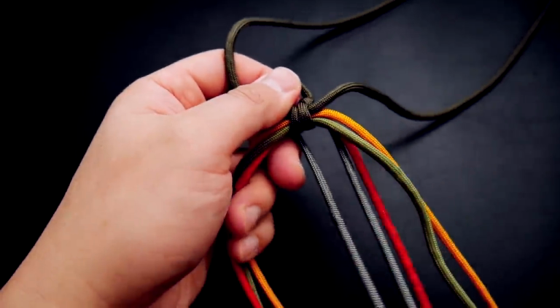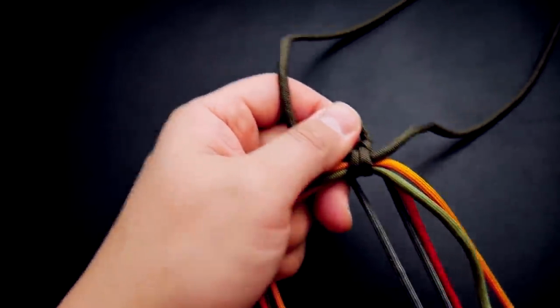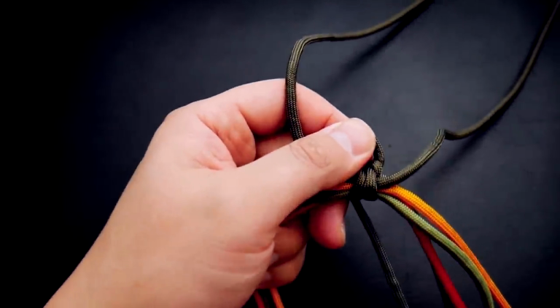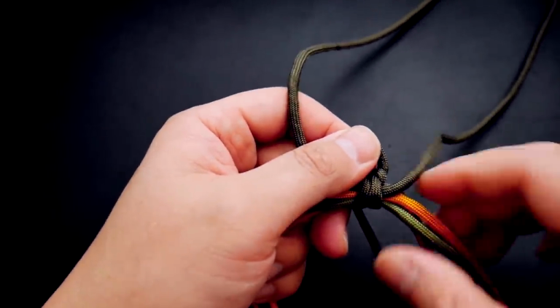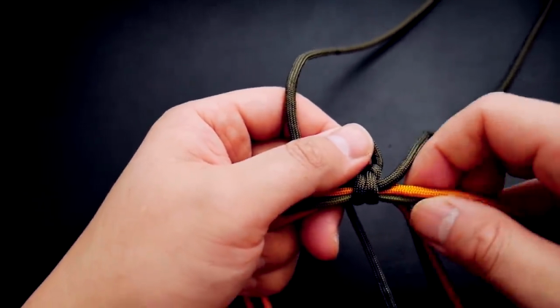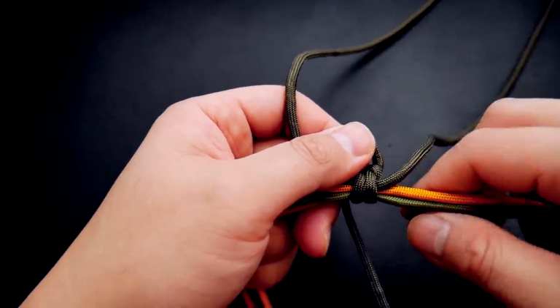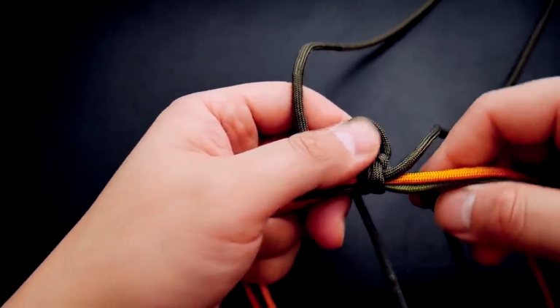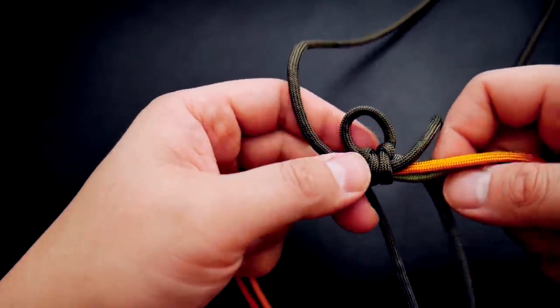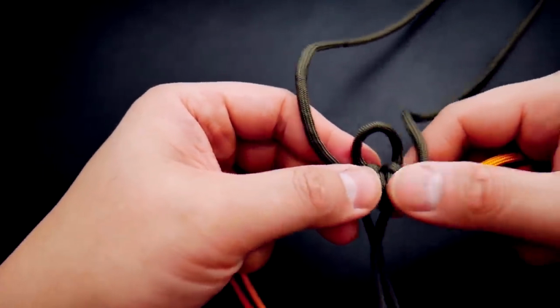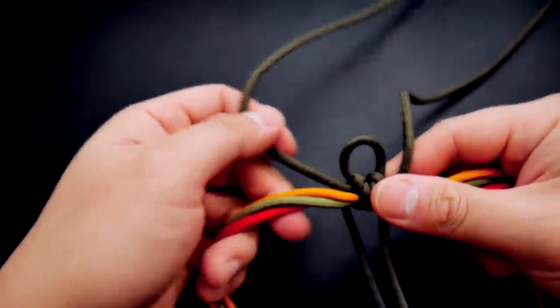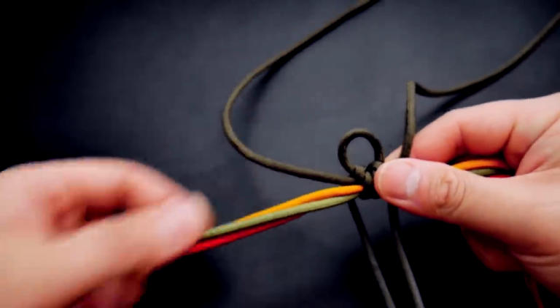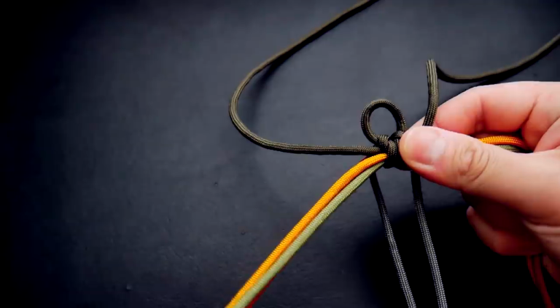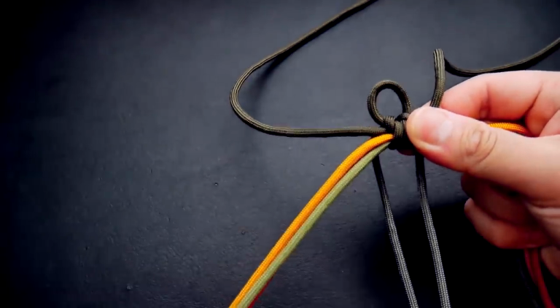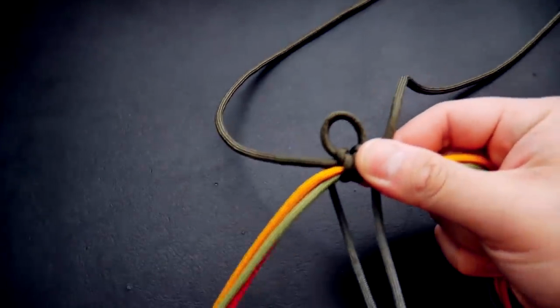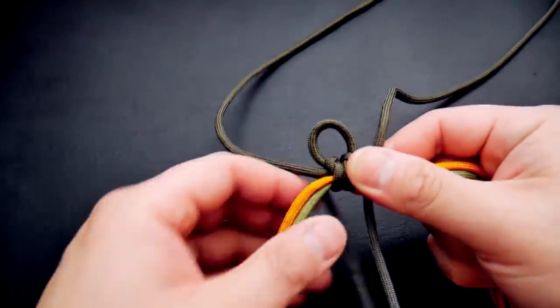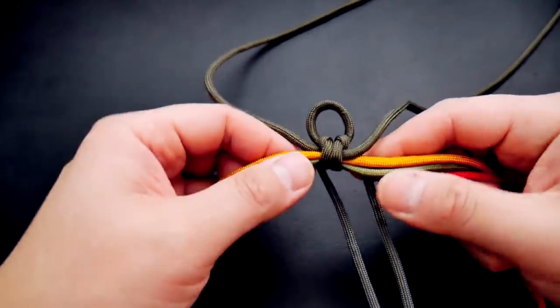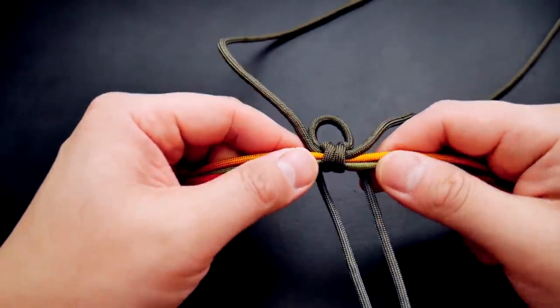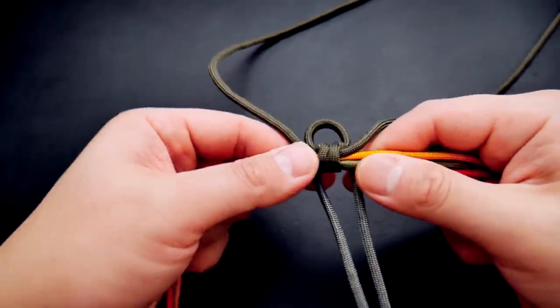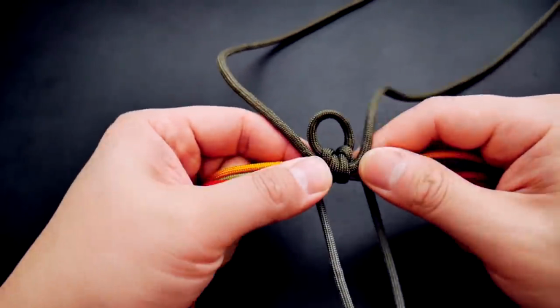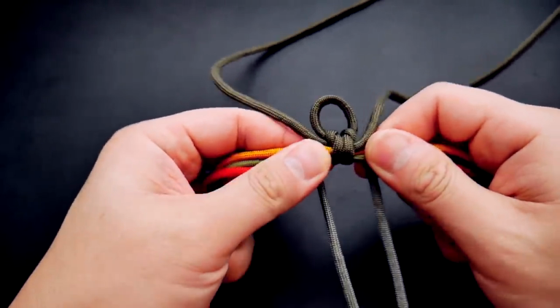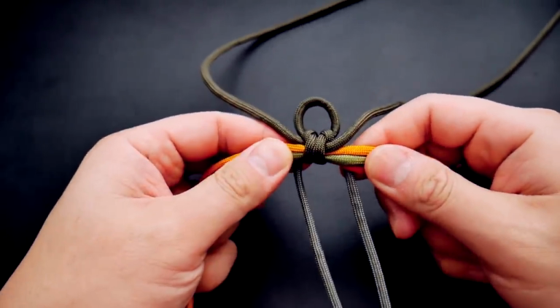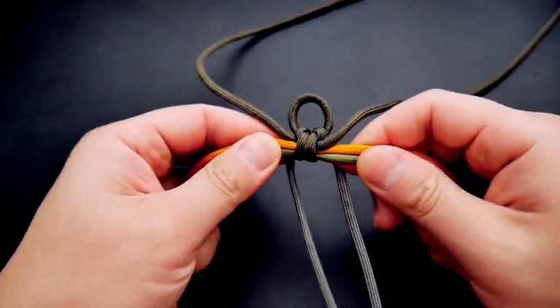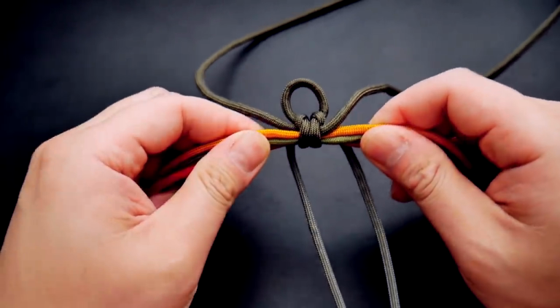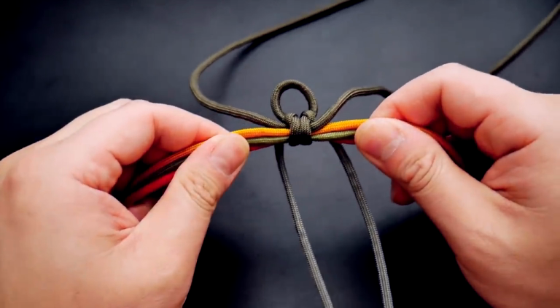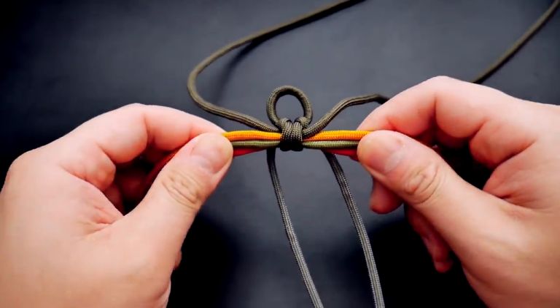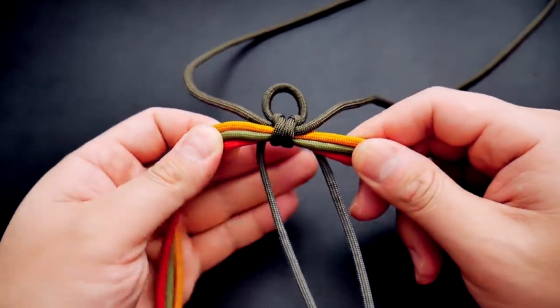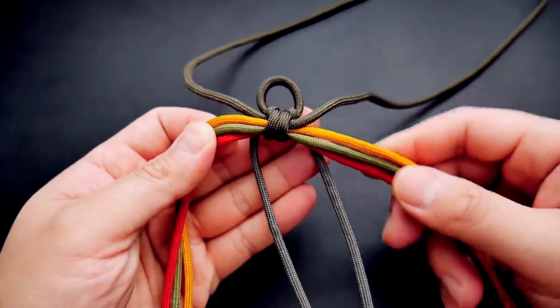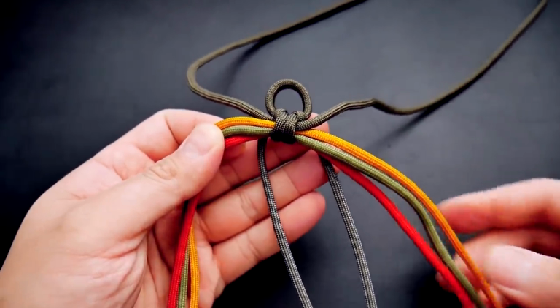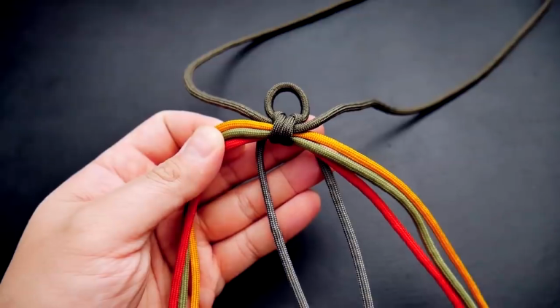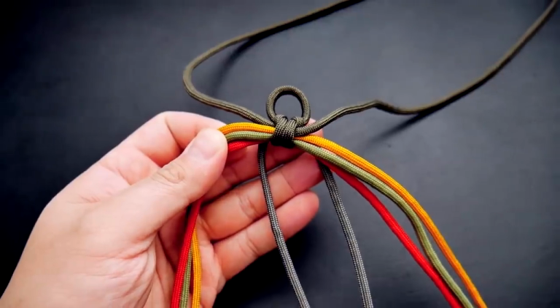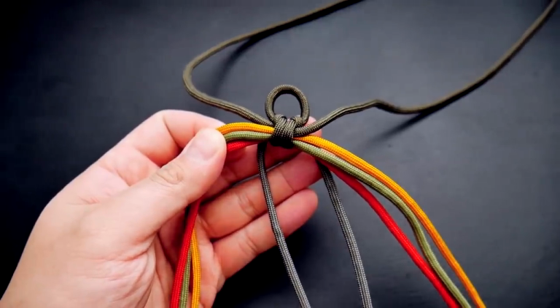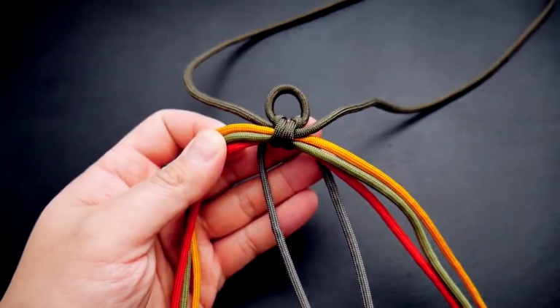Now I'm just moving that gray cord to kind of the bottom of those cords in the middle. It'll be a little messy, but try to manage them as well as possible.